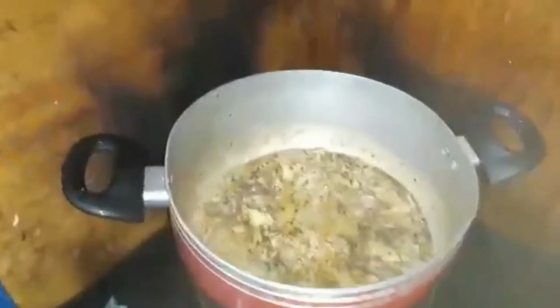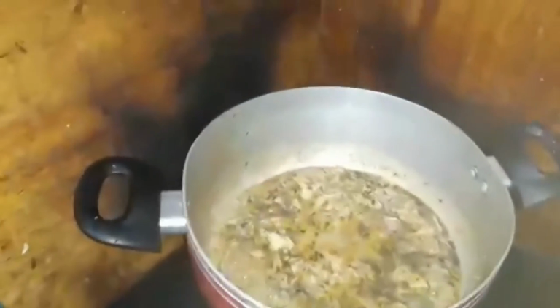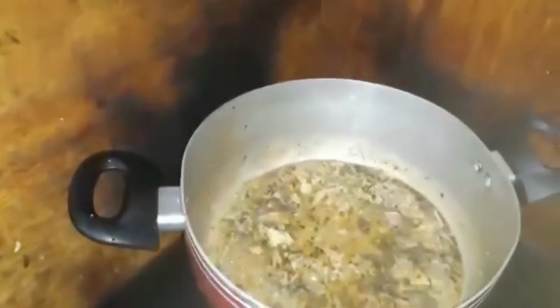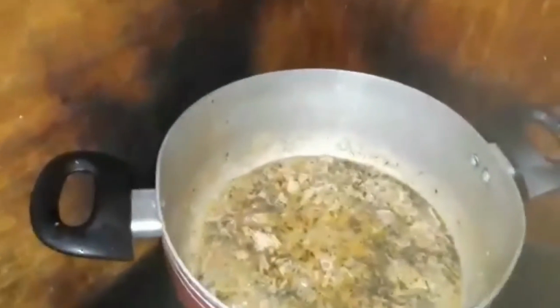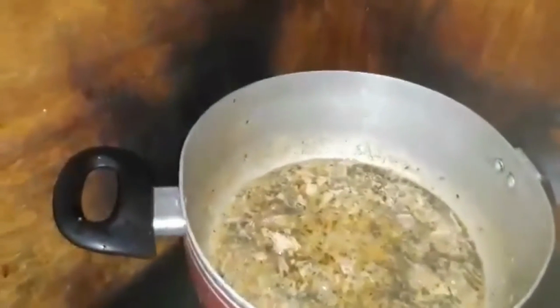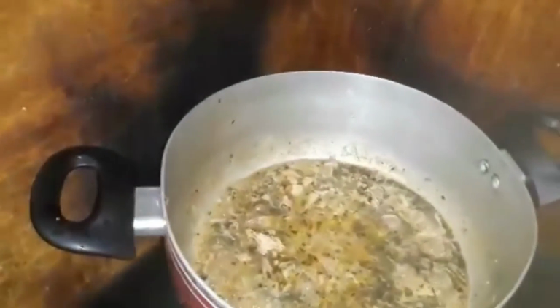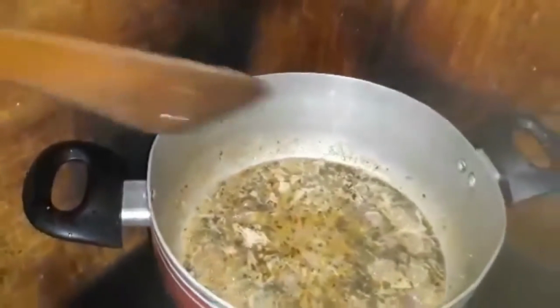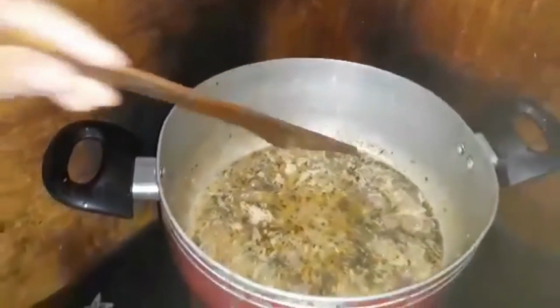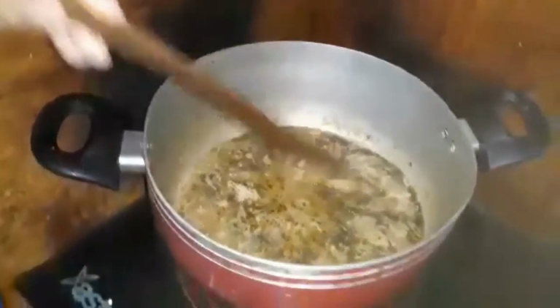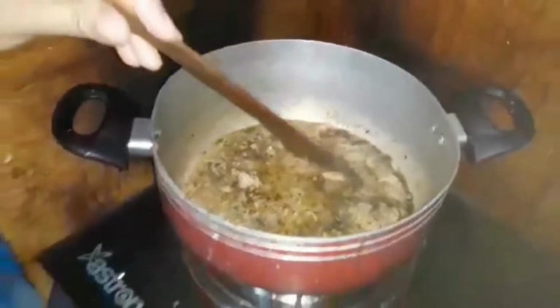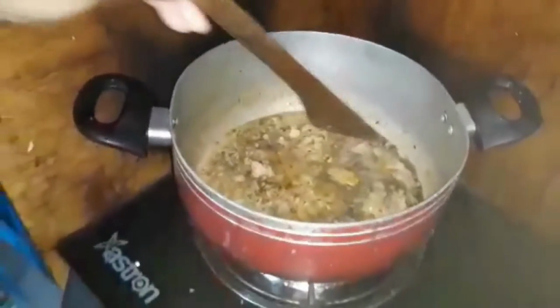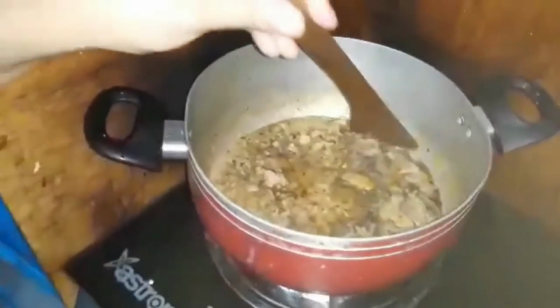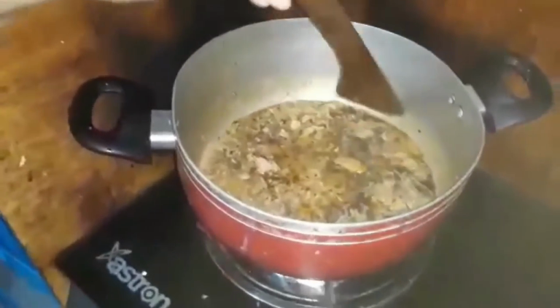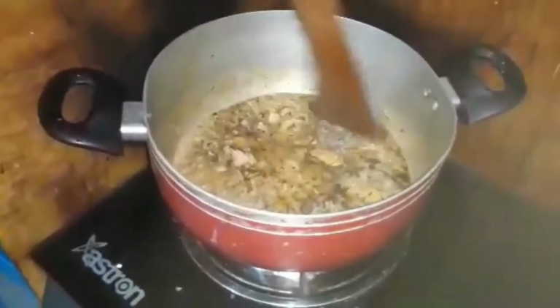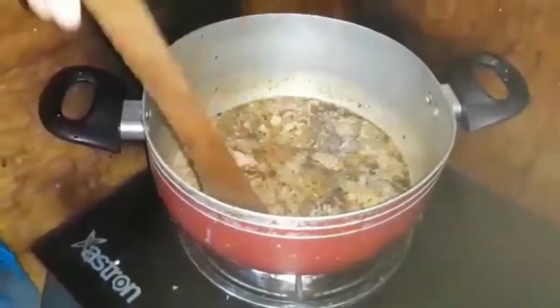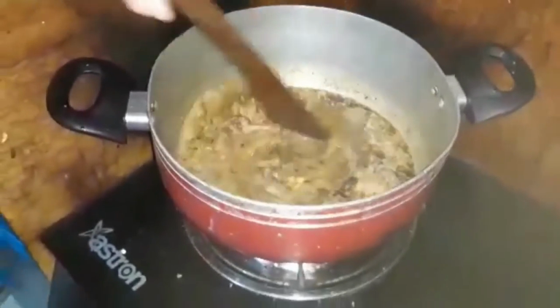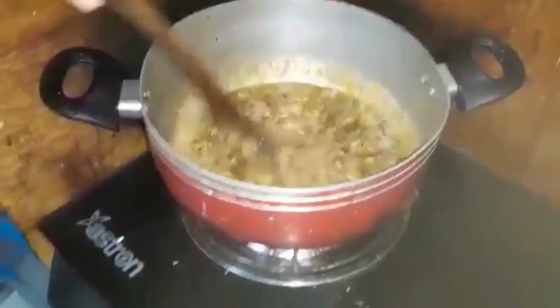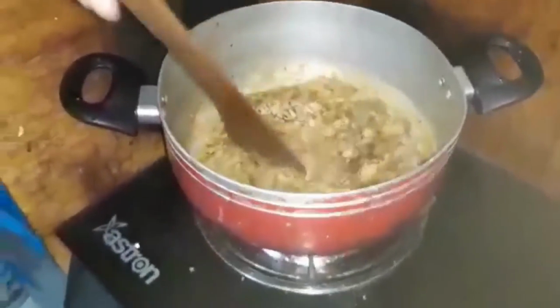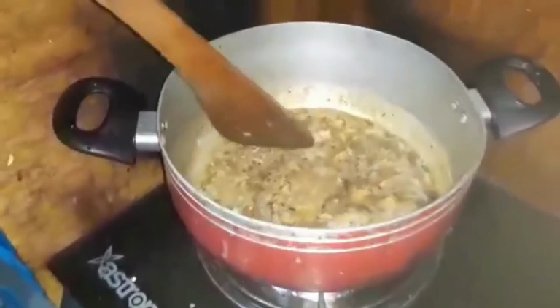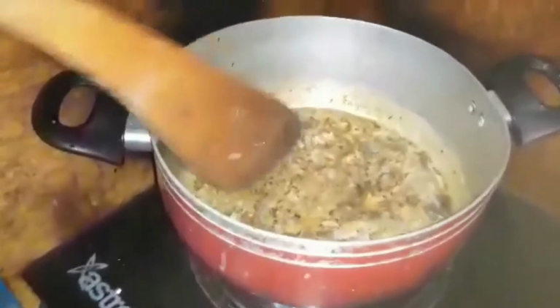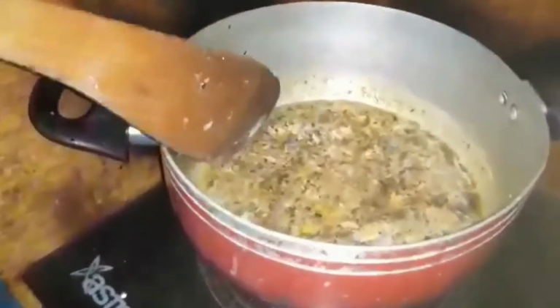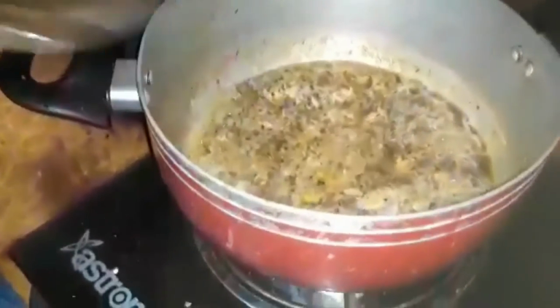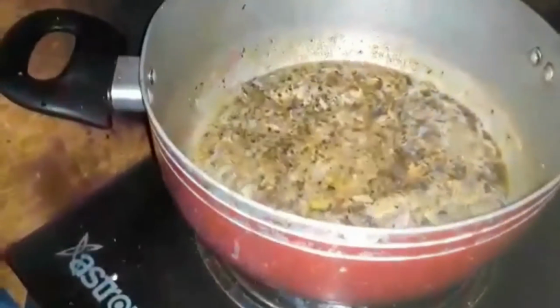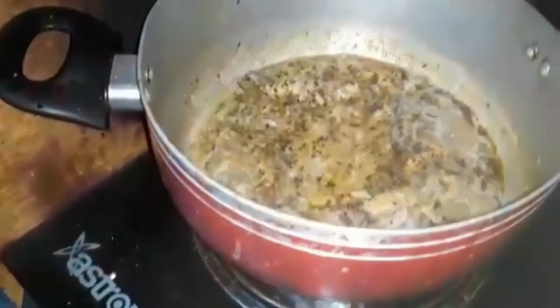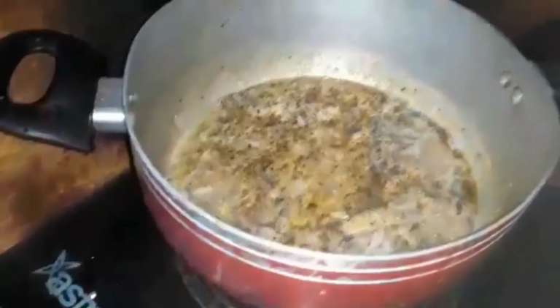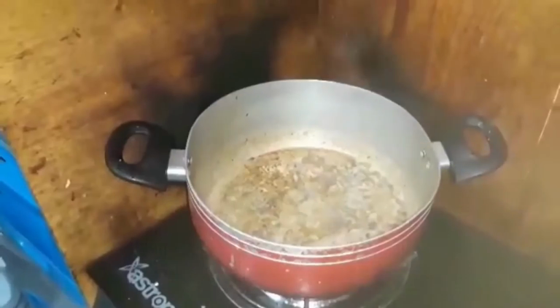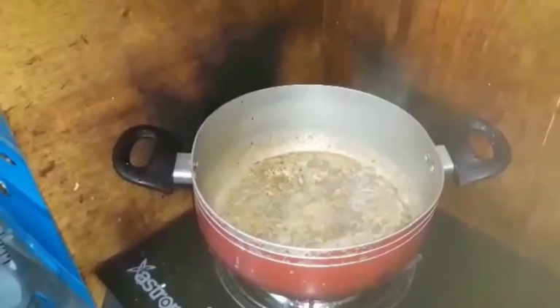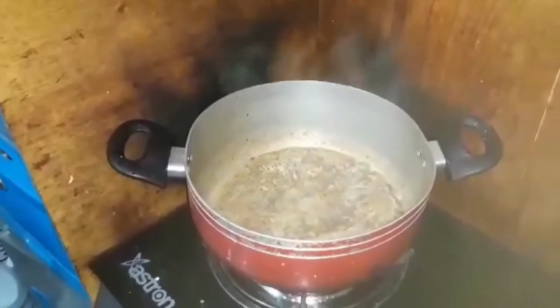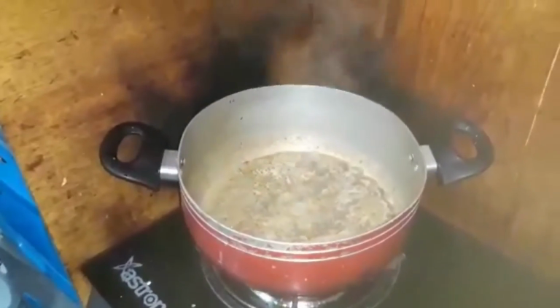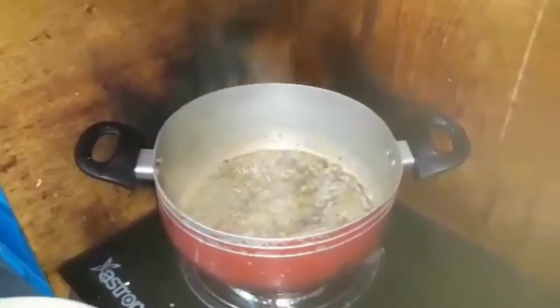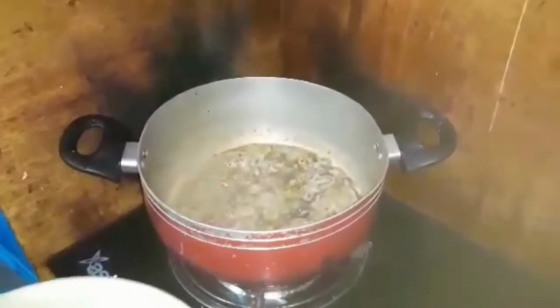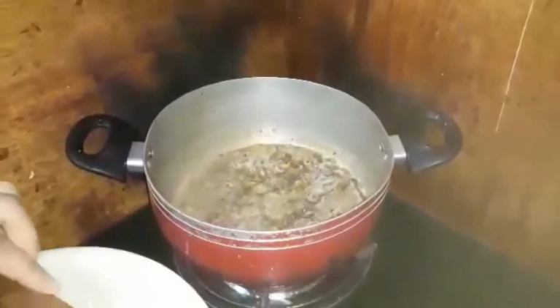What is that? It's a mixture of tuna for pasta. You put it with the garlic and onion.